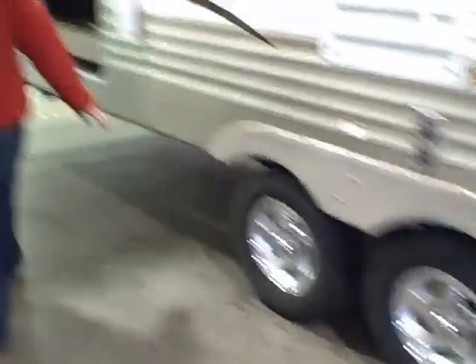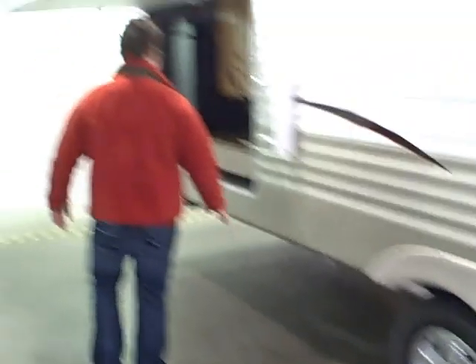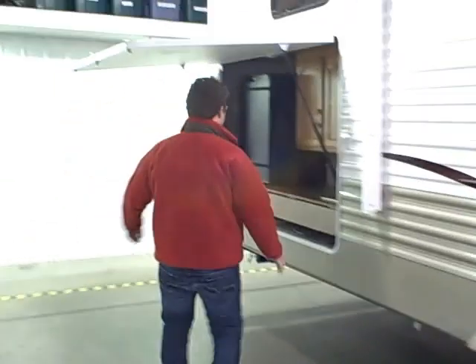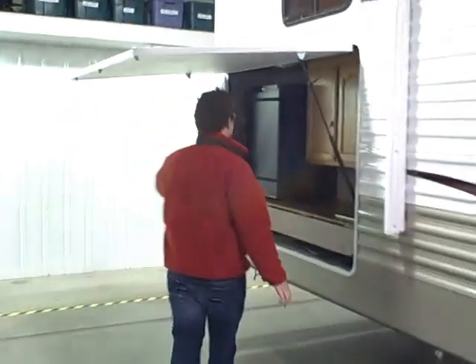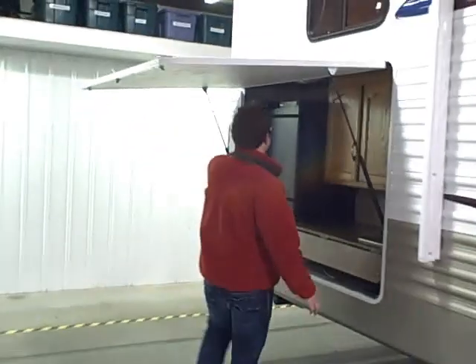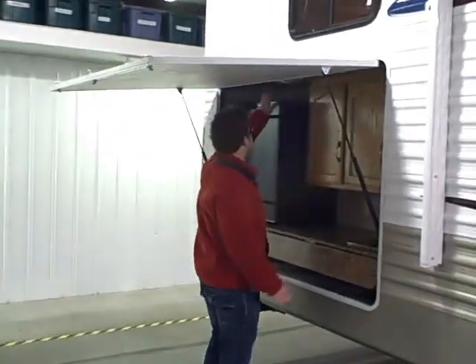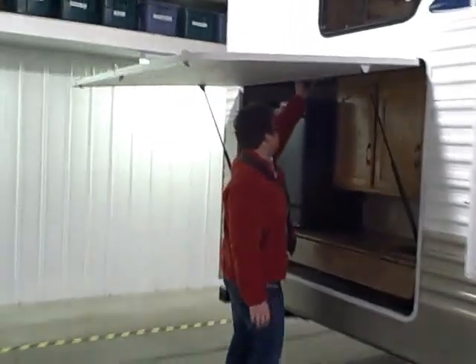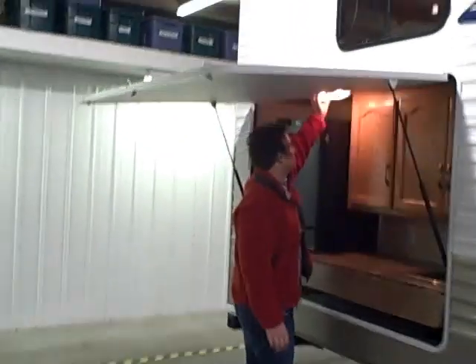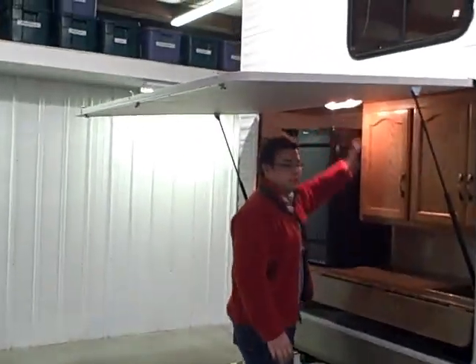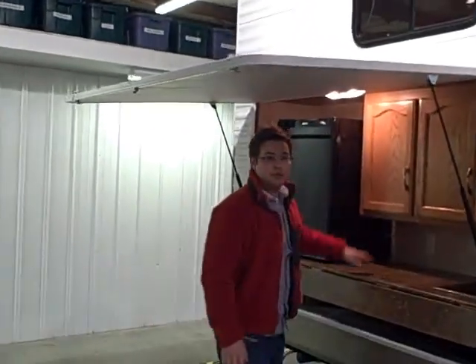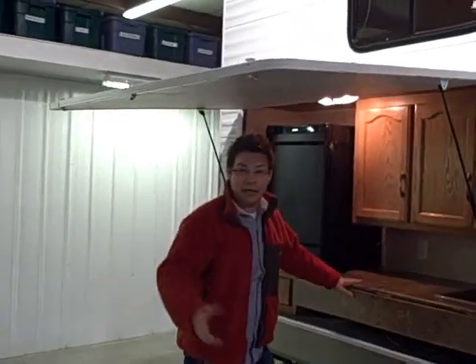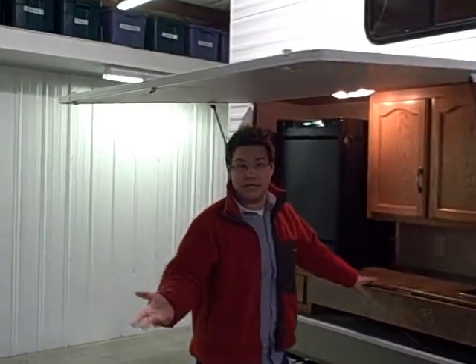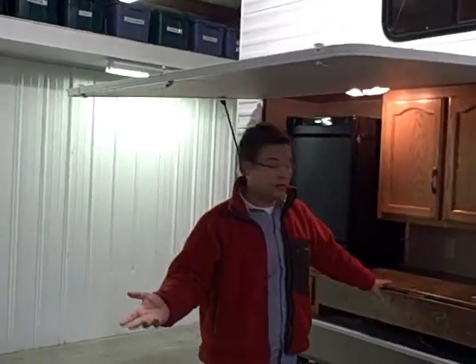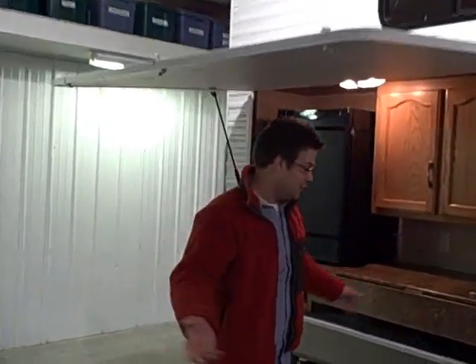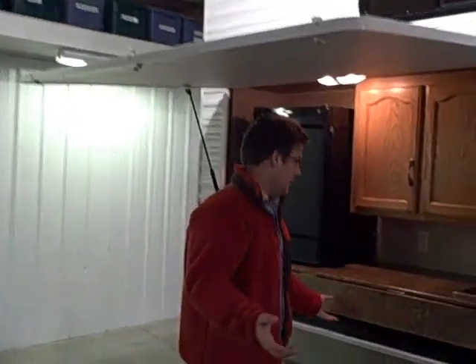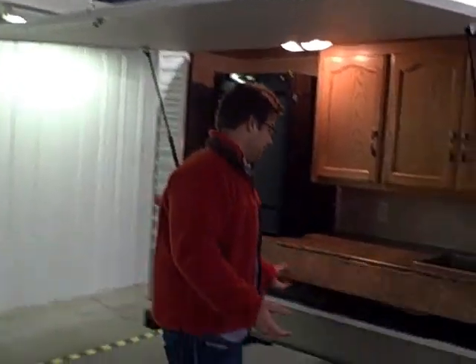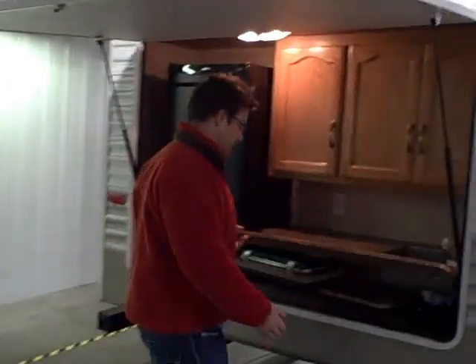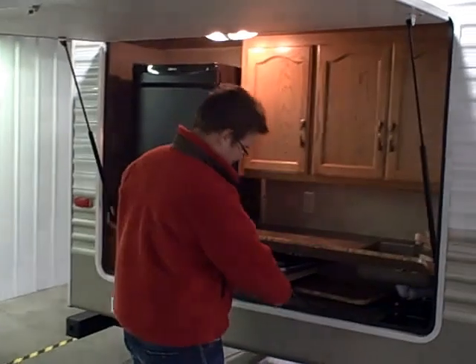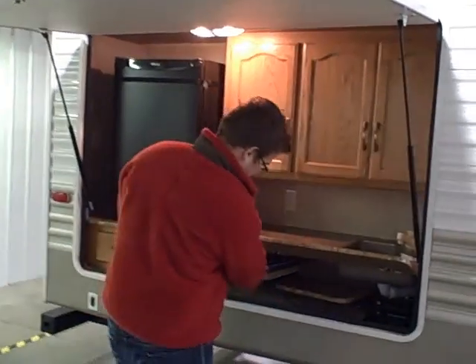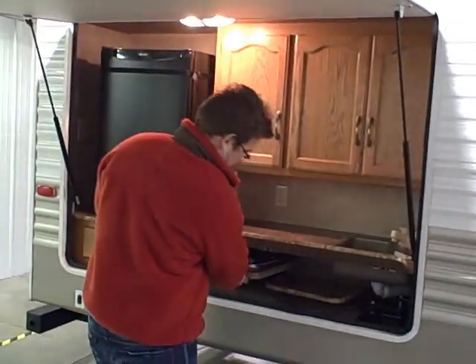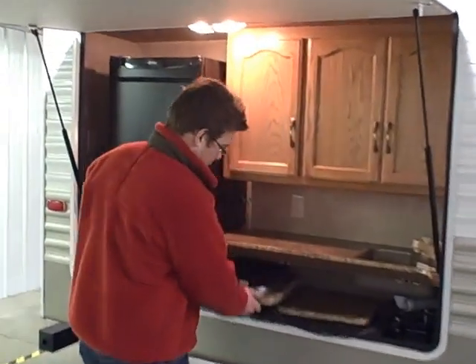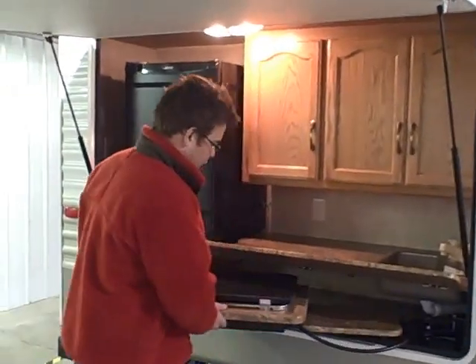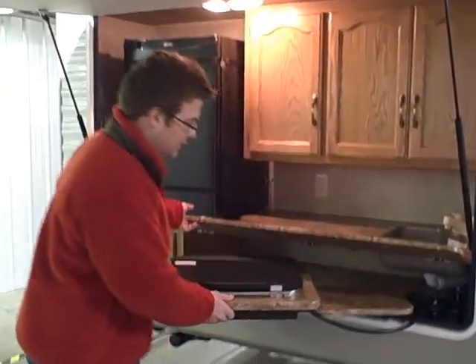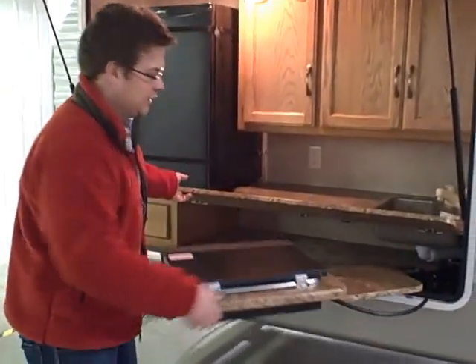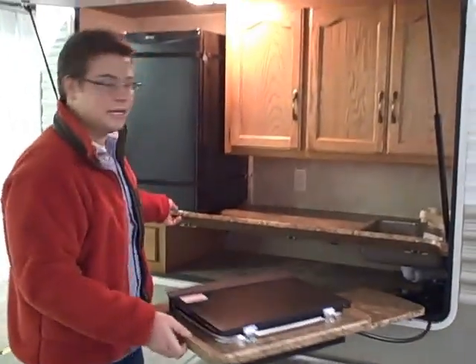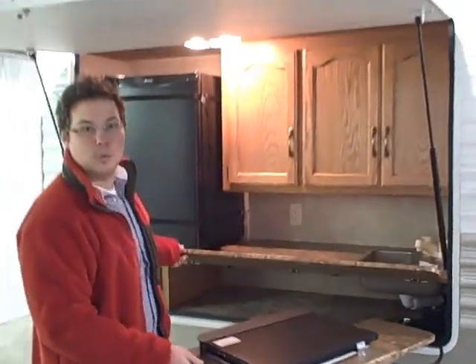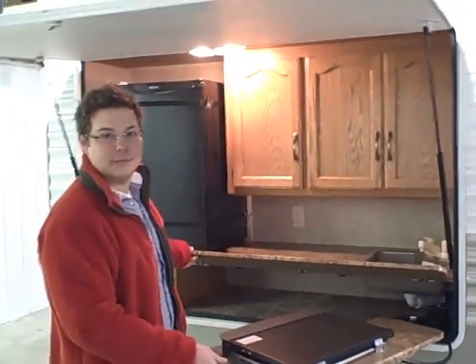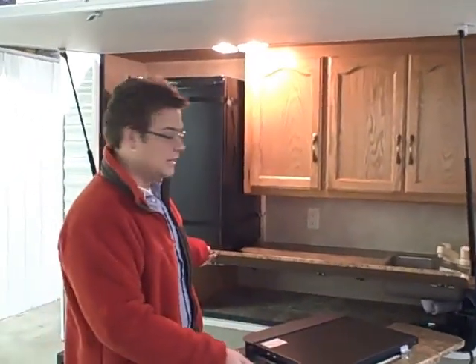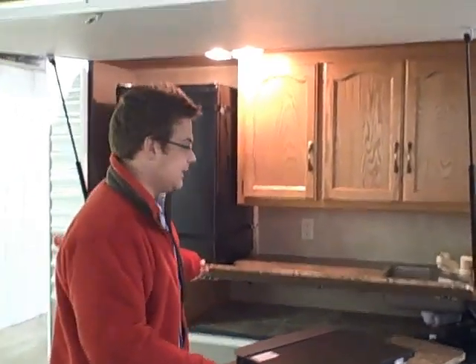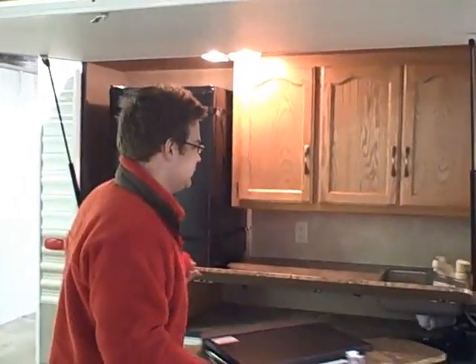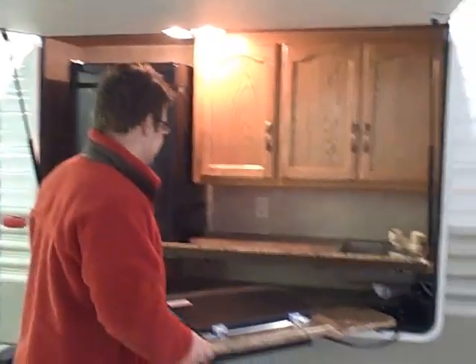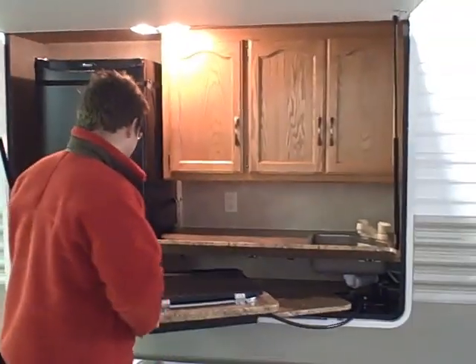This model comes with an exterior kitchen. So if you're like me and do a lot of cooking outside, you've got everything you need — no more traipsing in and outside of the trailer.